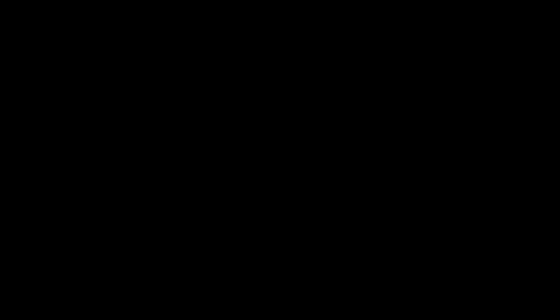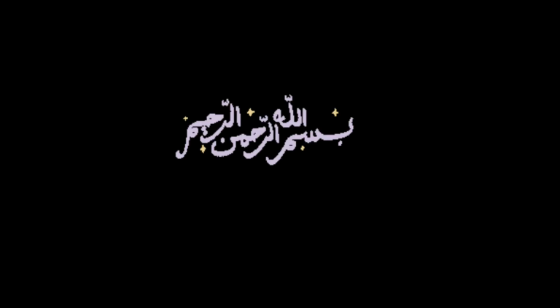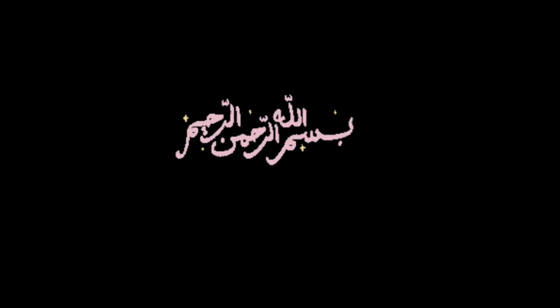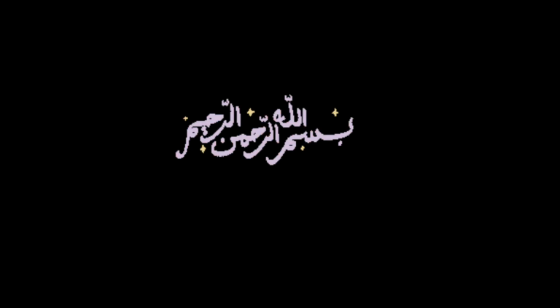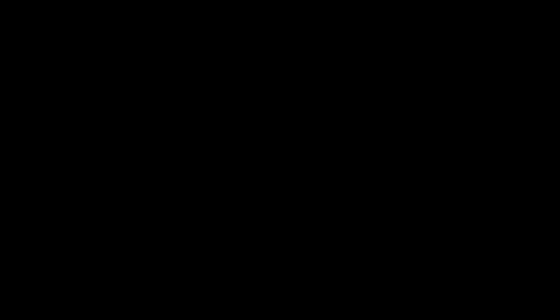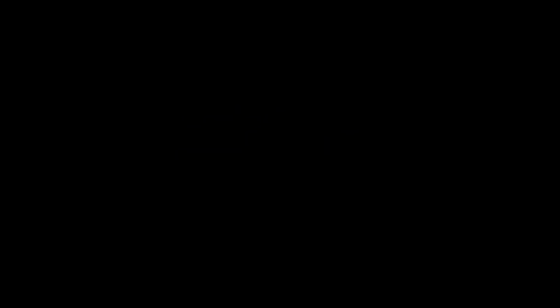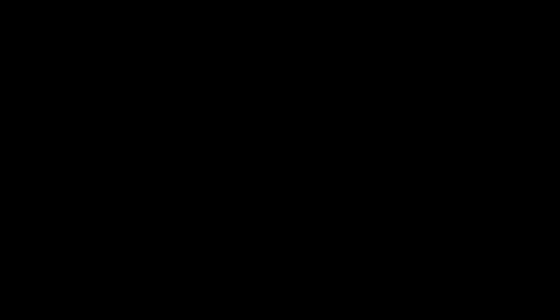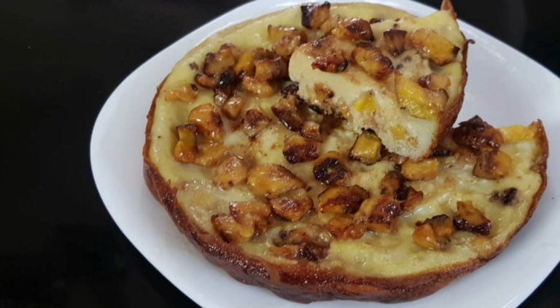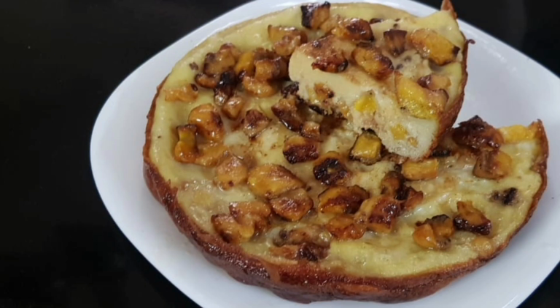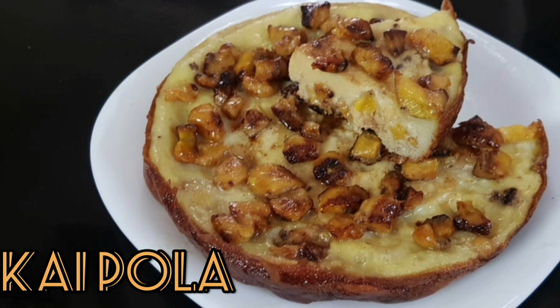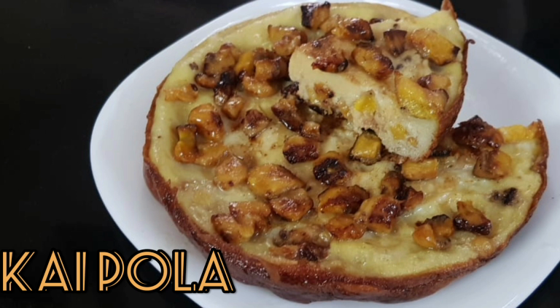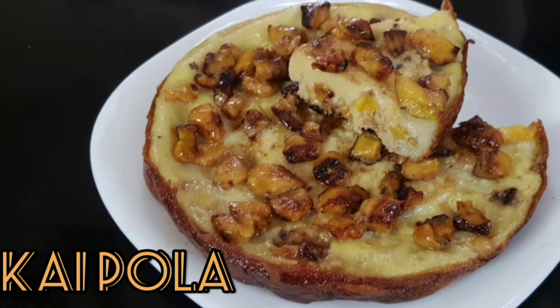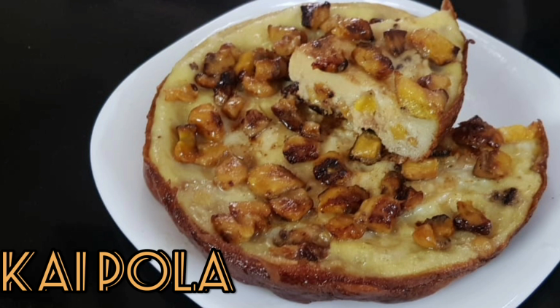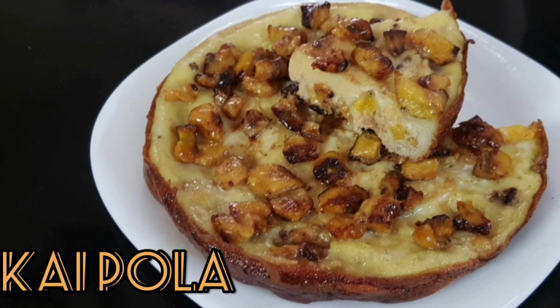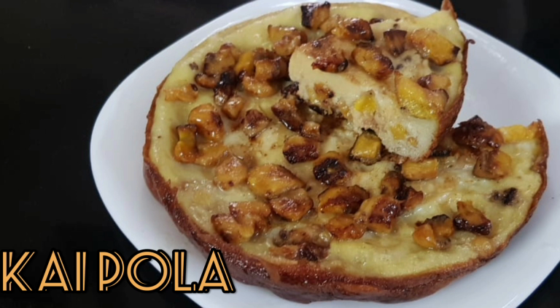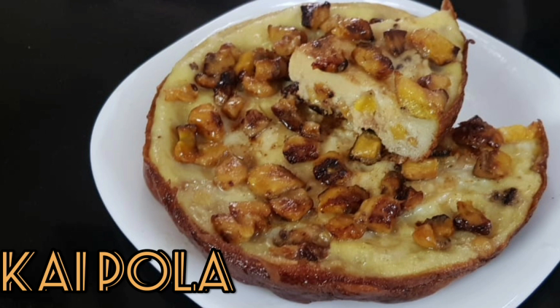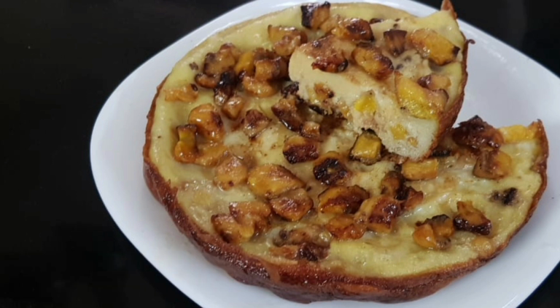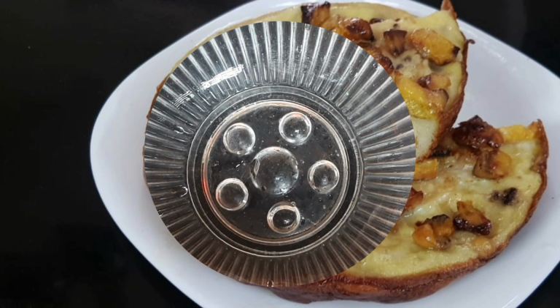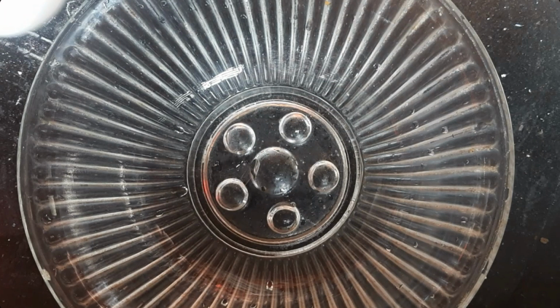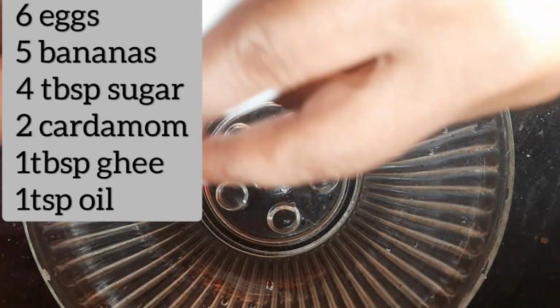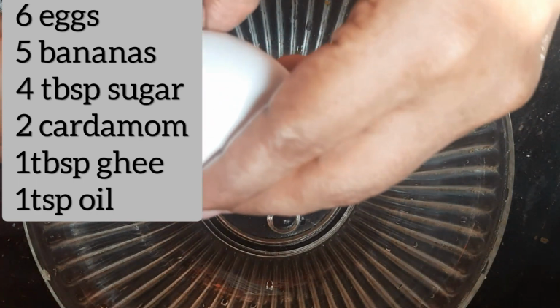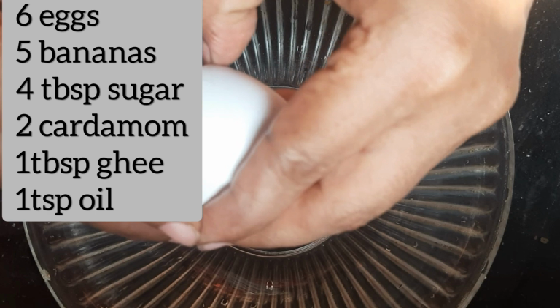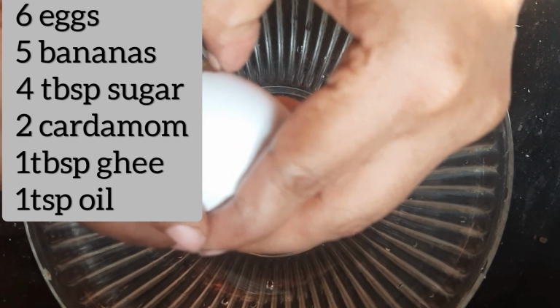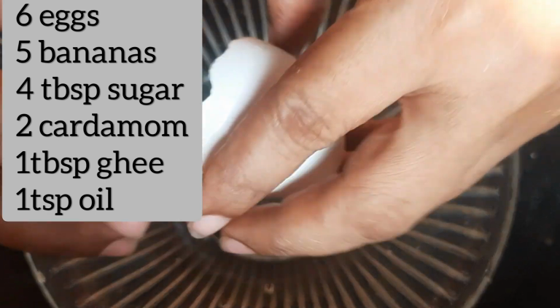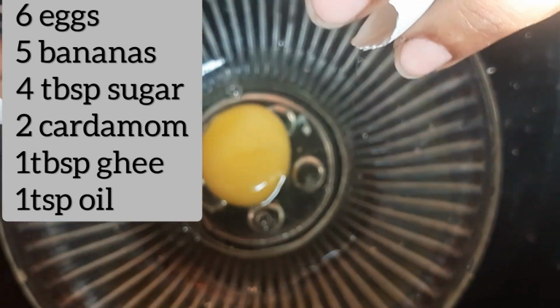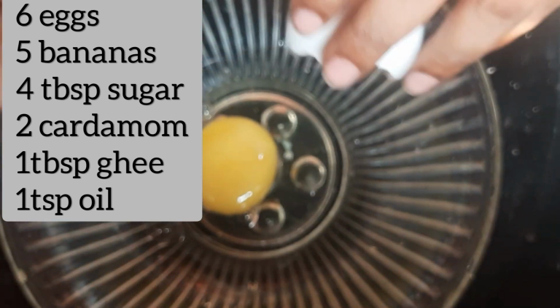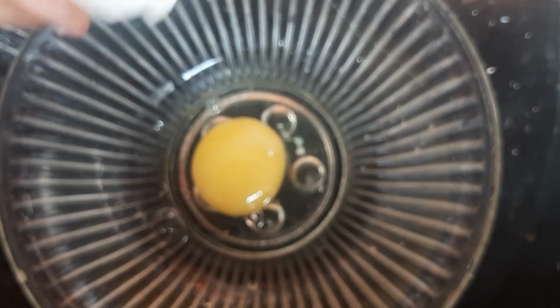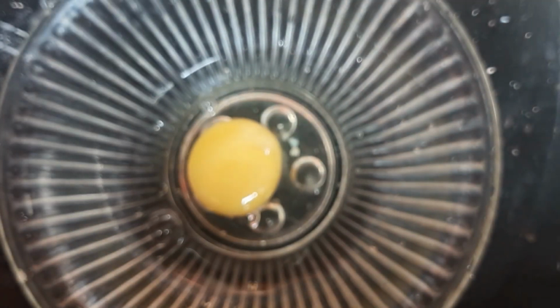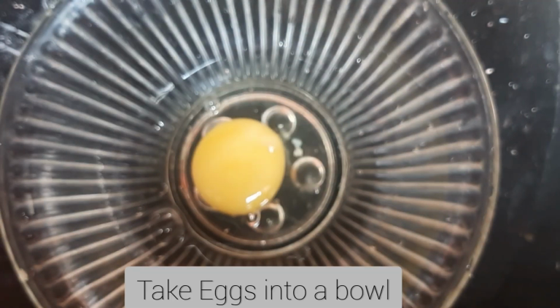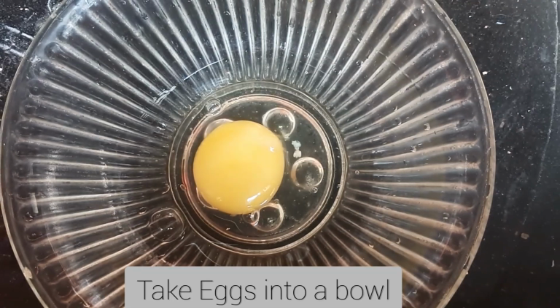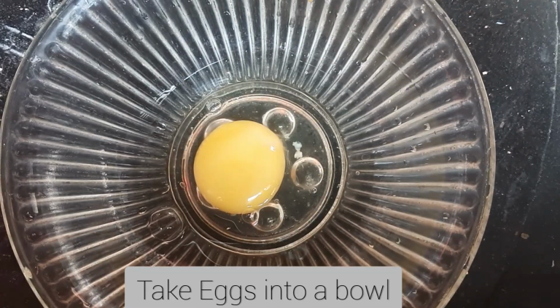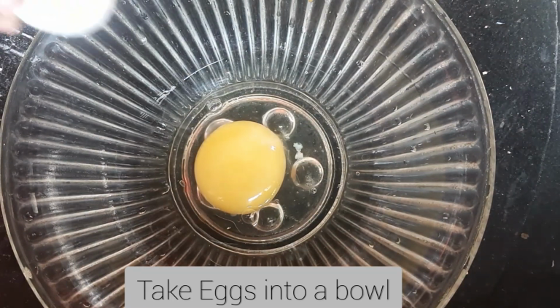Welcome back to my channel! I have a snack with my favorite recipe, a snack with my family. I will take a snack with my family.